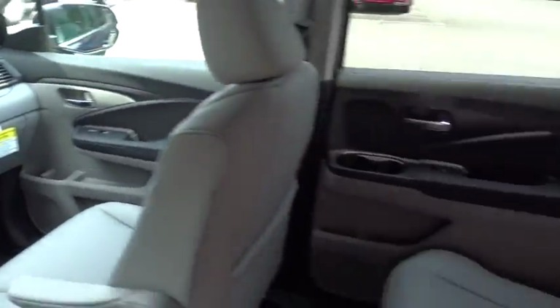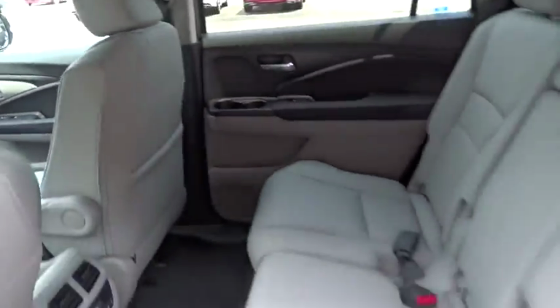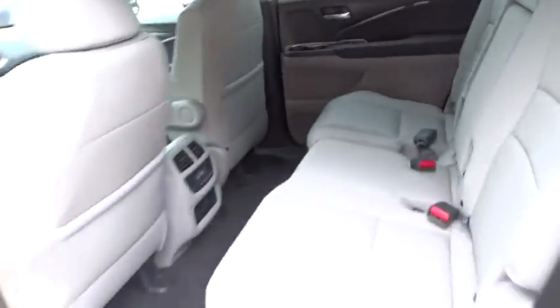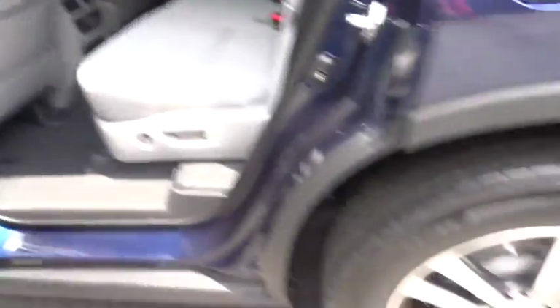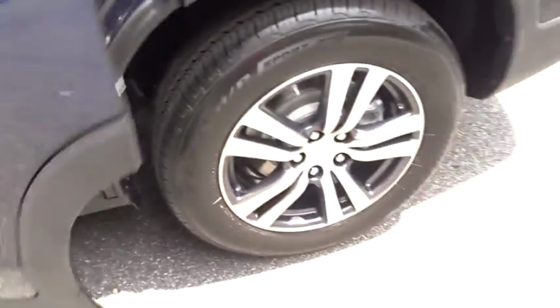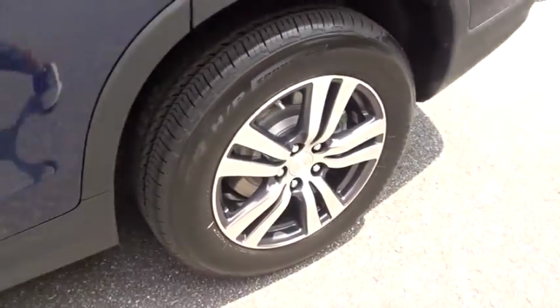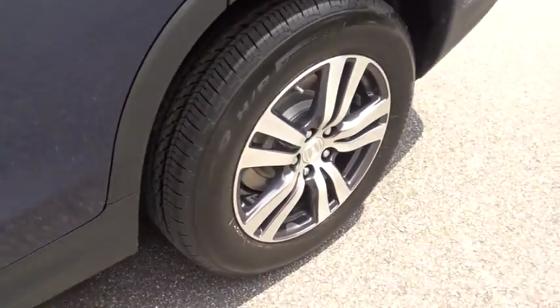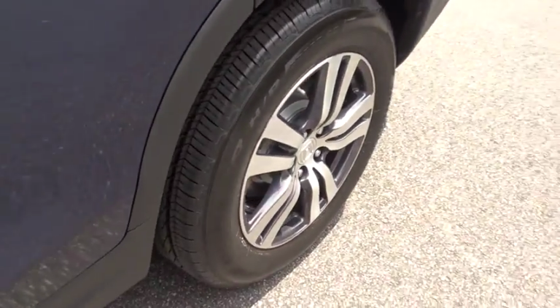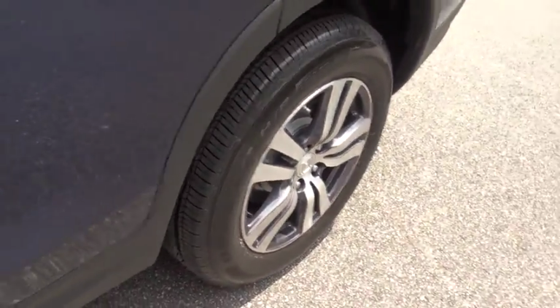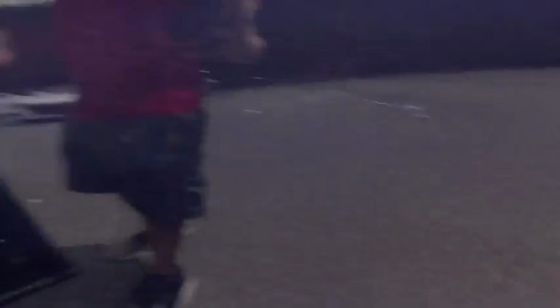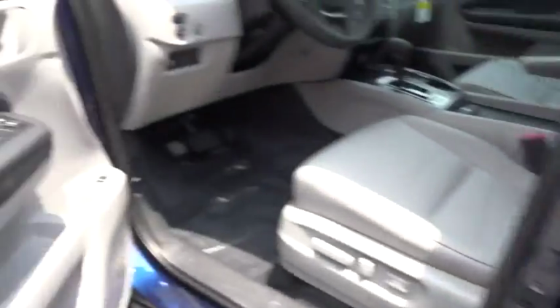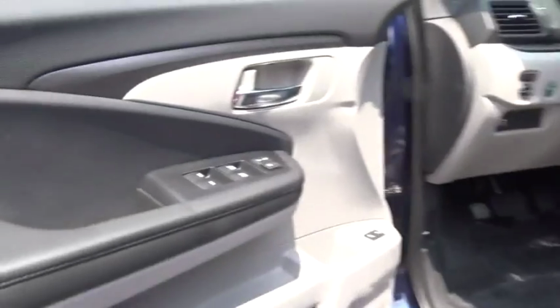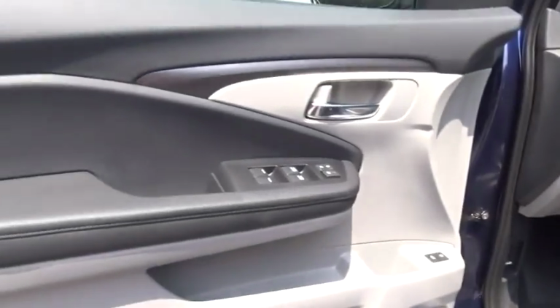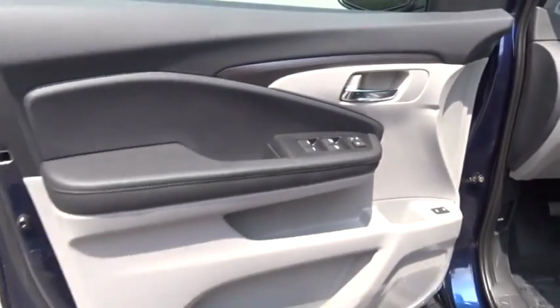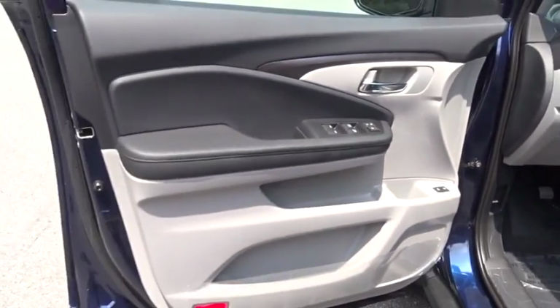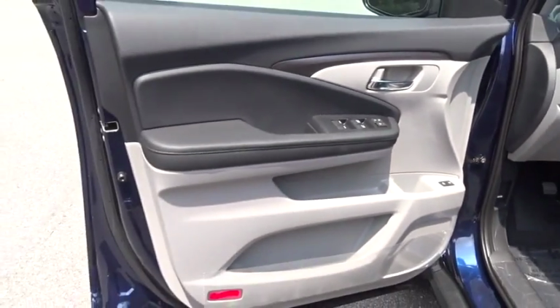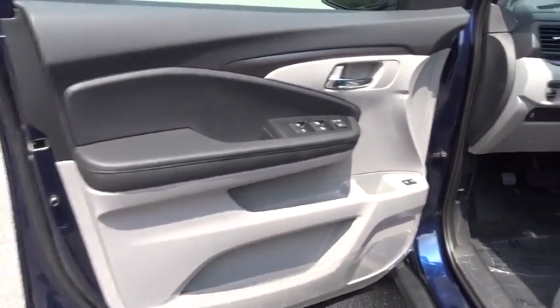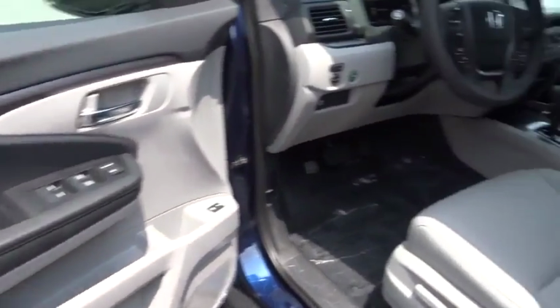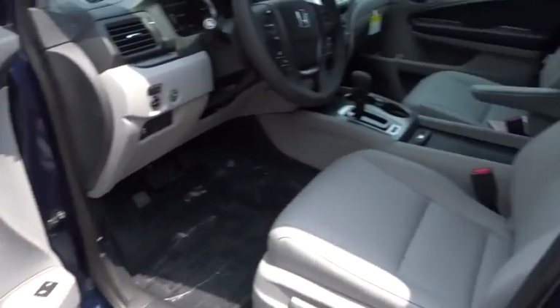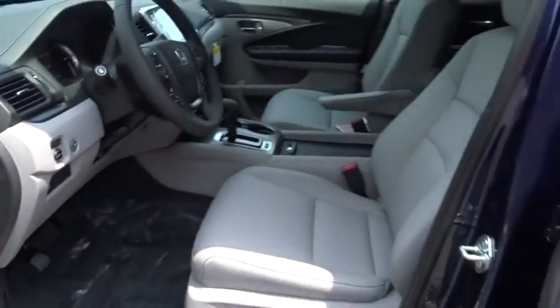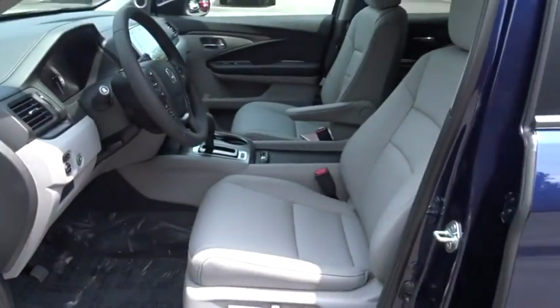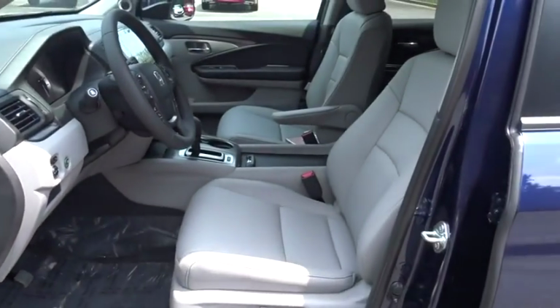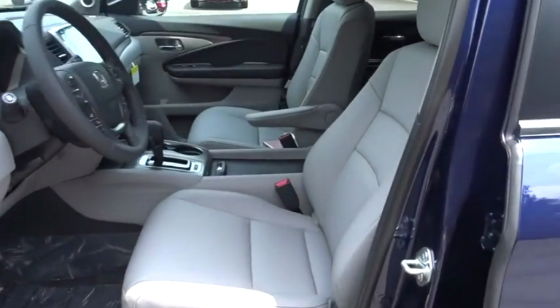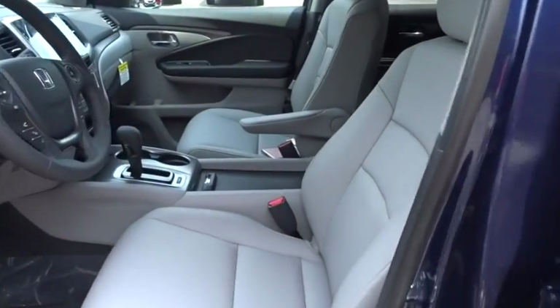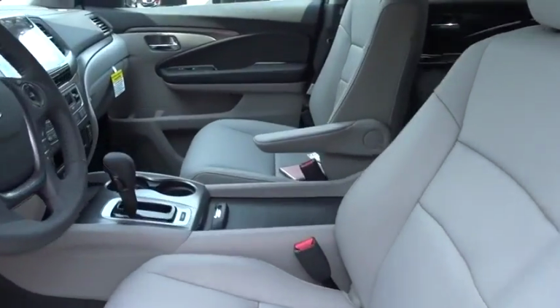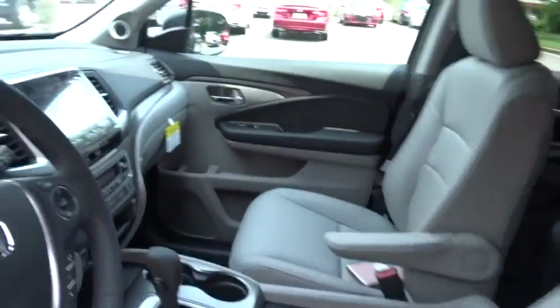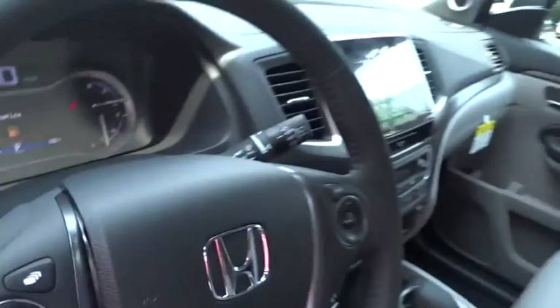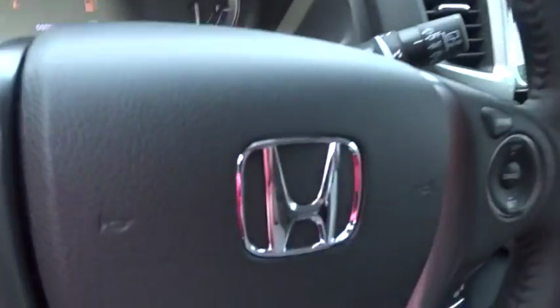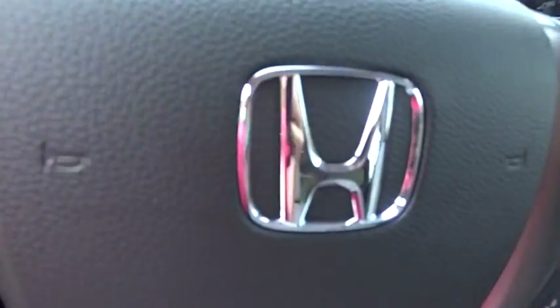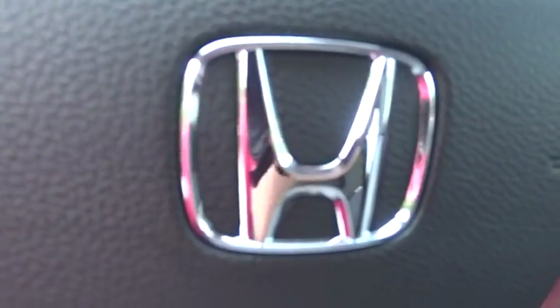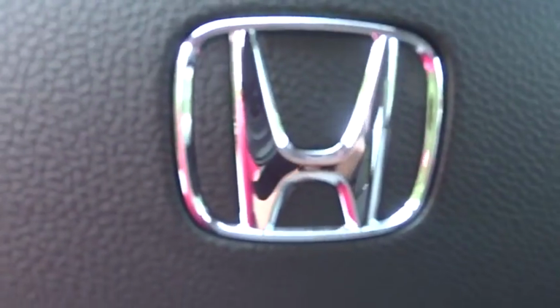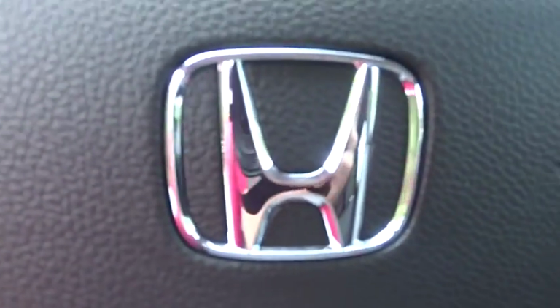Floor mats, cruise control, auto dimming rear view mirror. If affordable style and reliability are what you're looking for, this vehicle couldn't be more perfect. Drive it today.